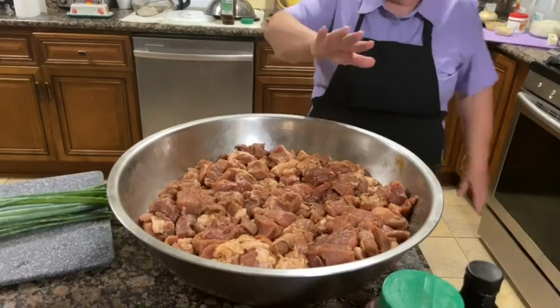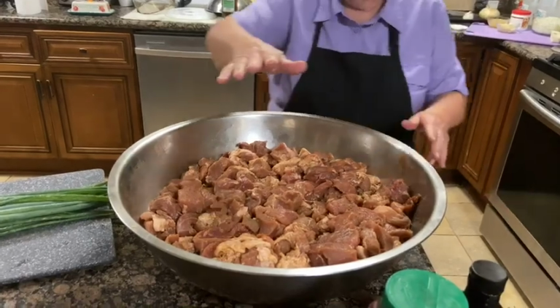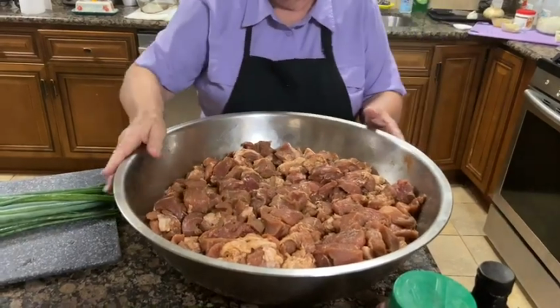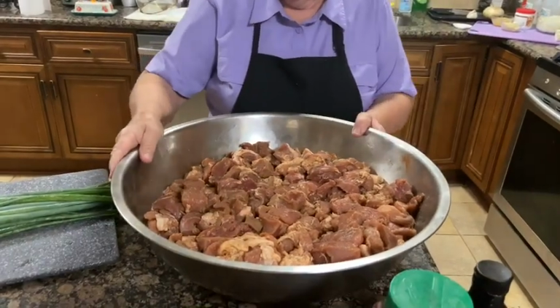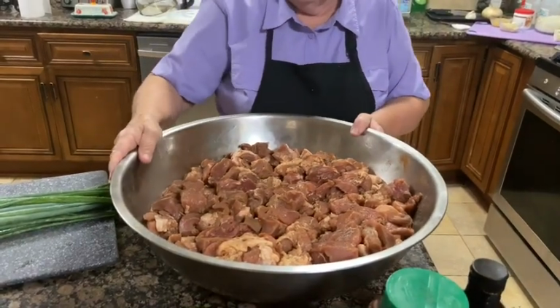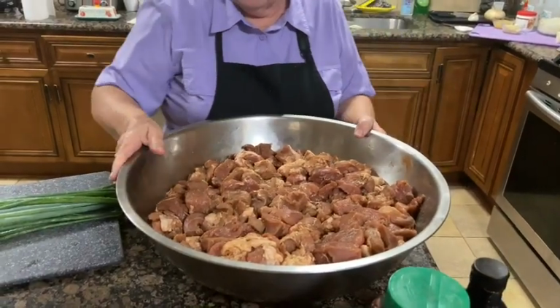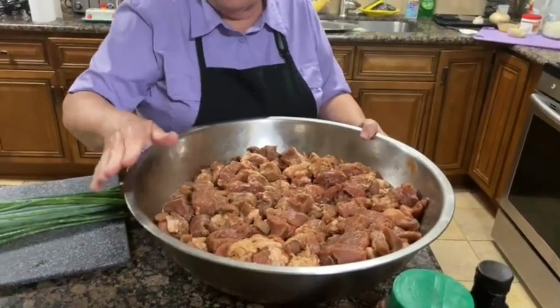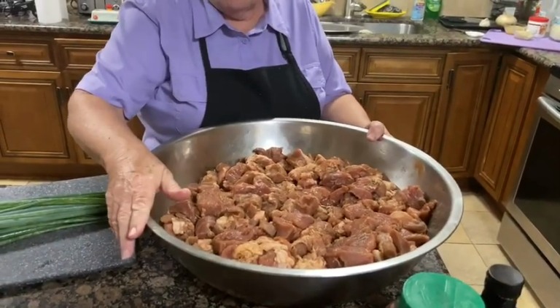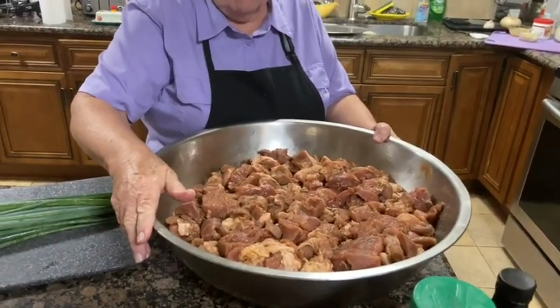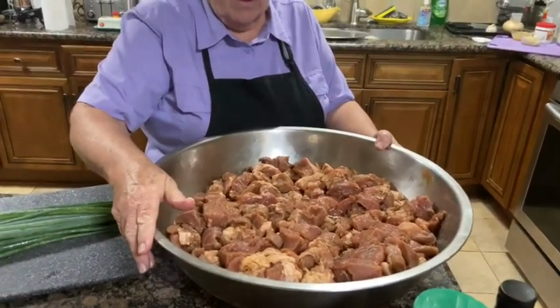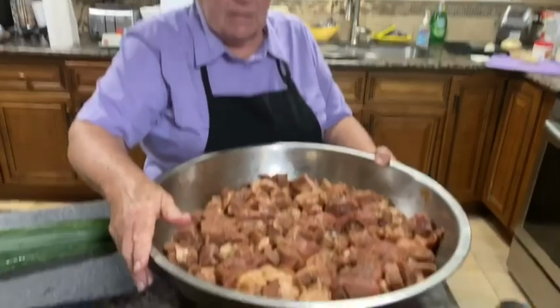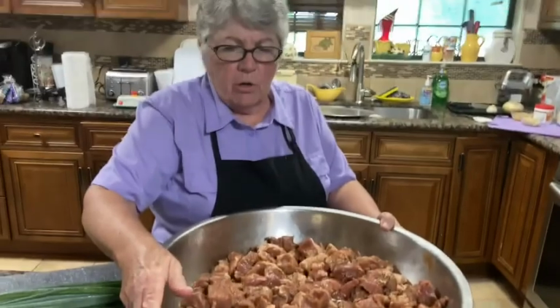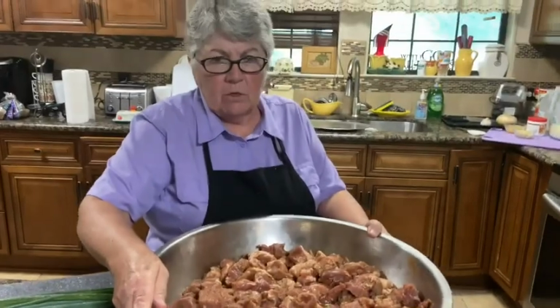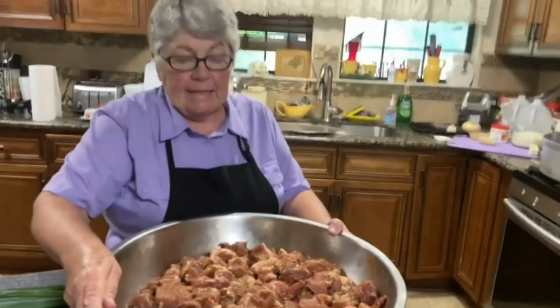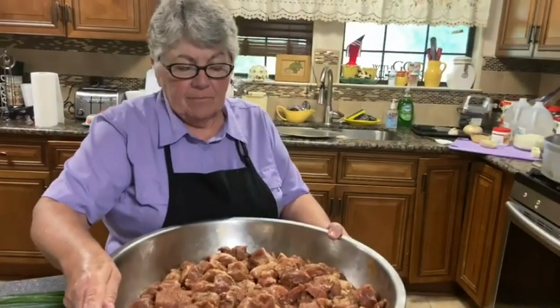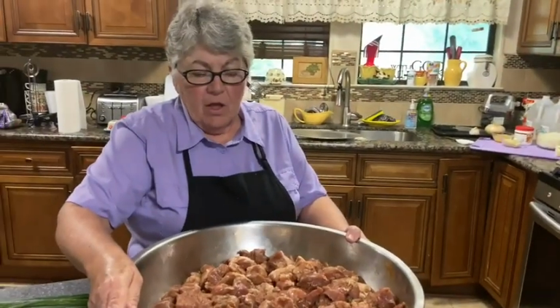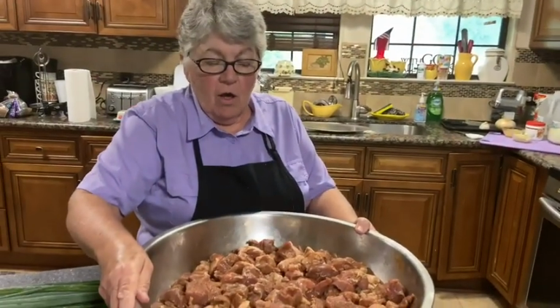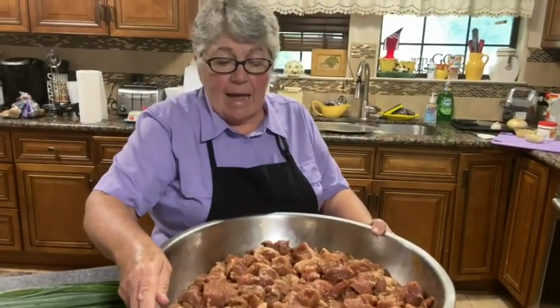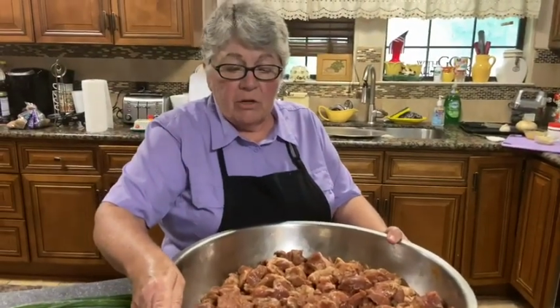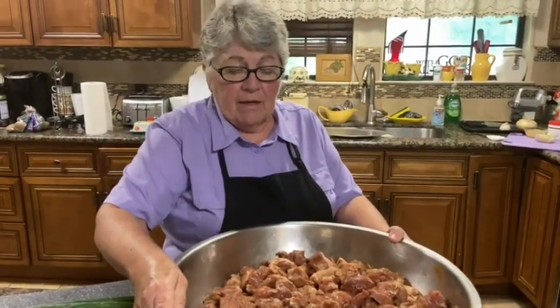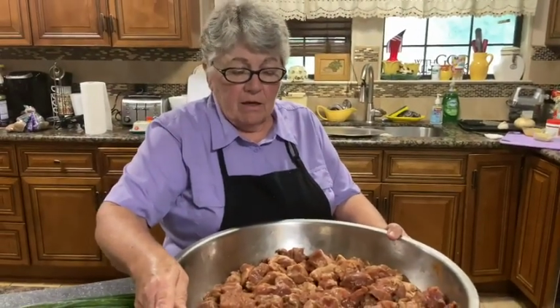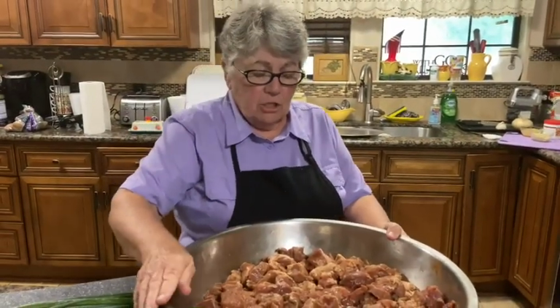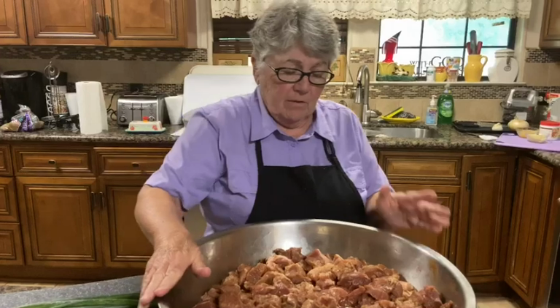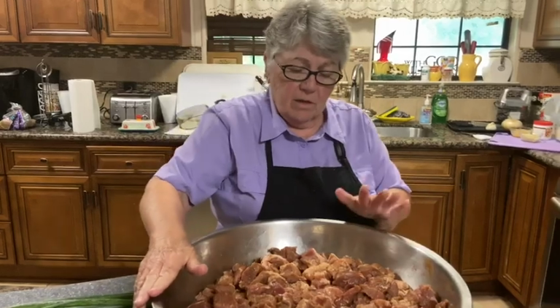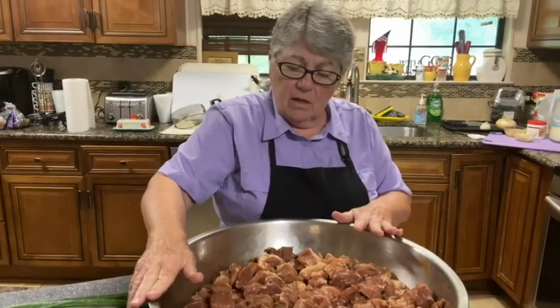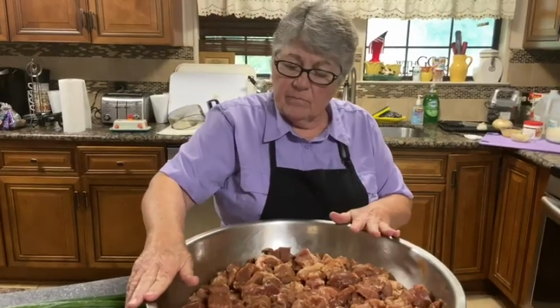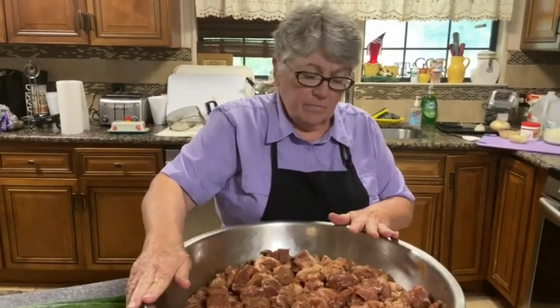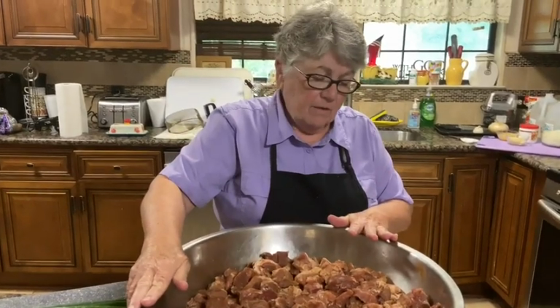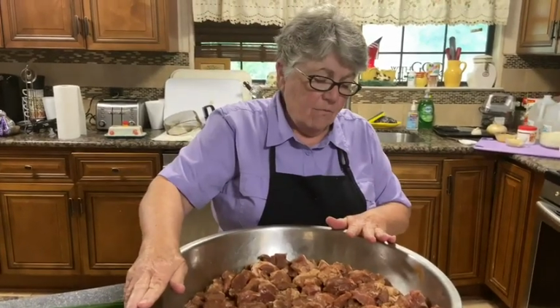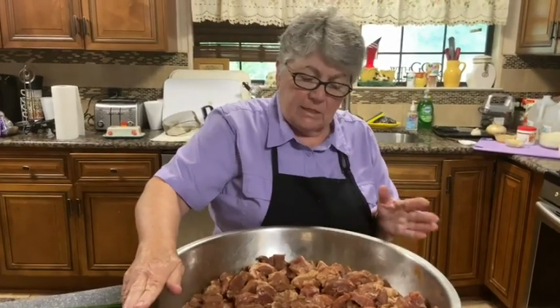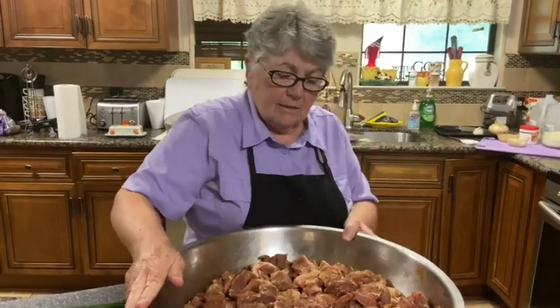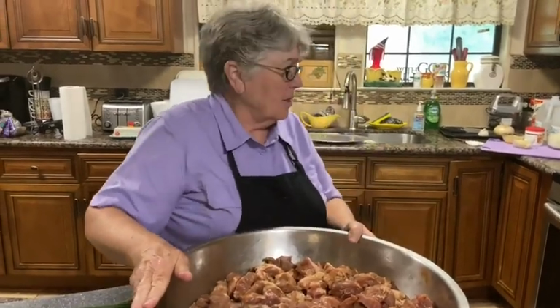How long do you marinate it? I'm gonna say four good hours, at least. Overnight would be good in the fridge. But if not, four hours is good enough.